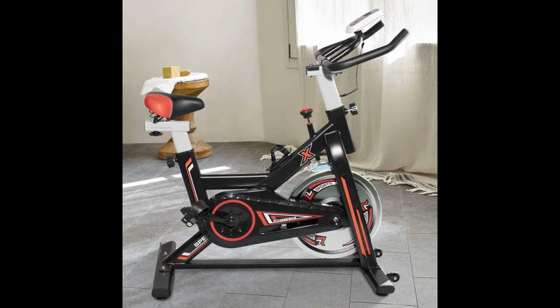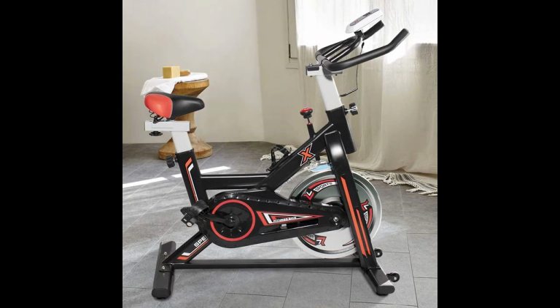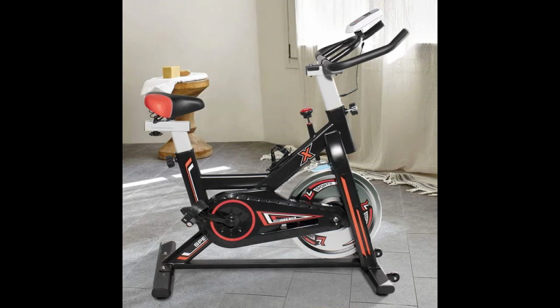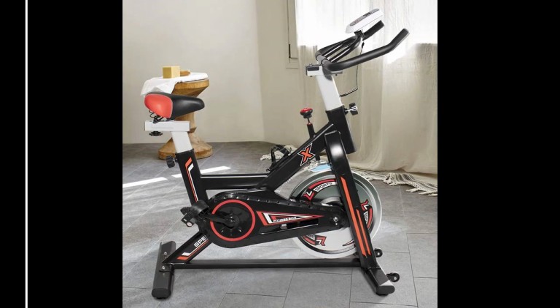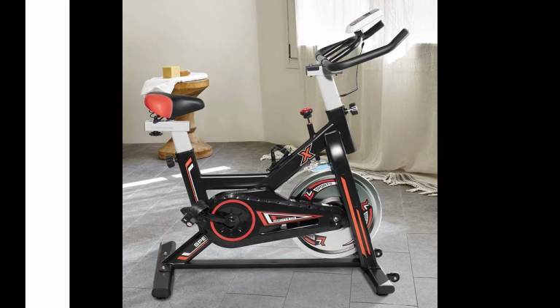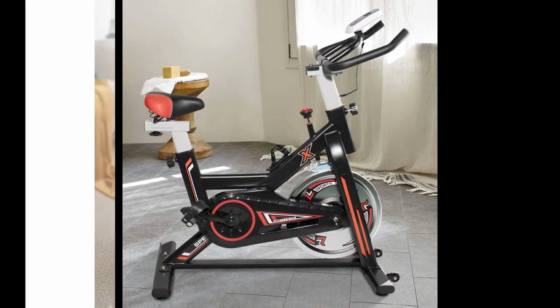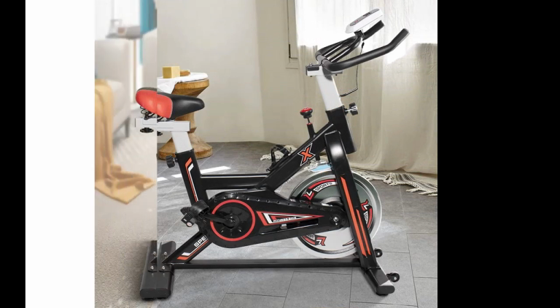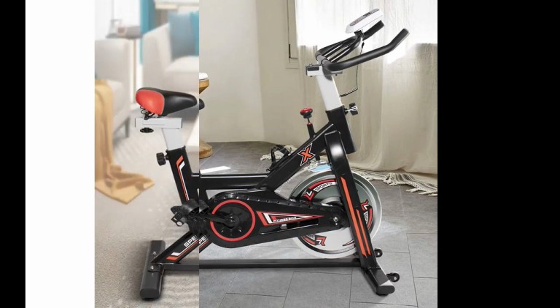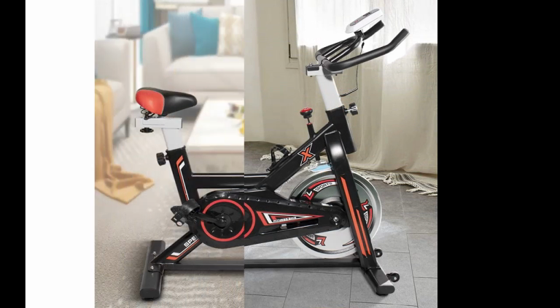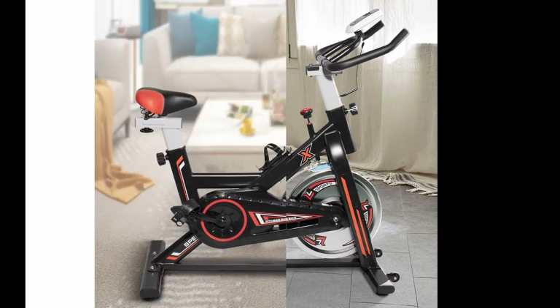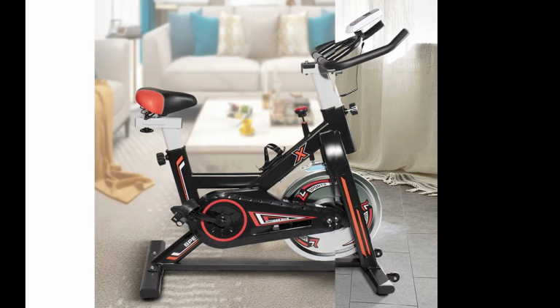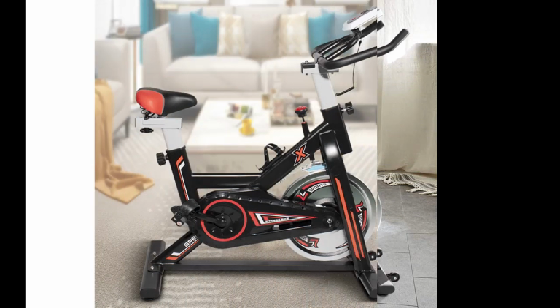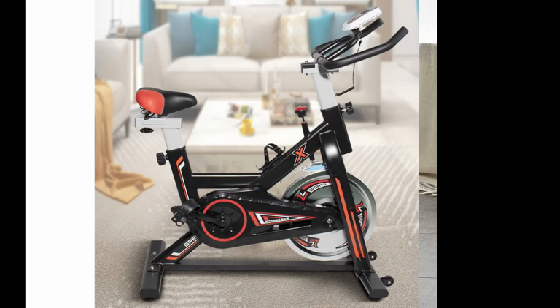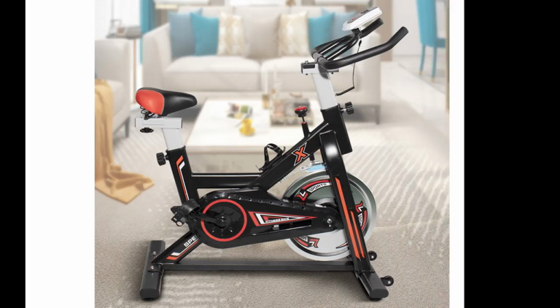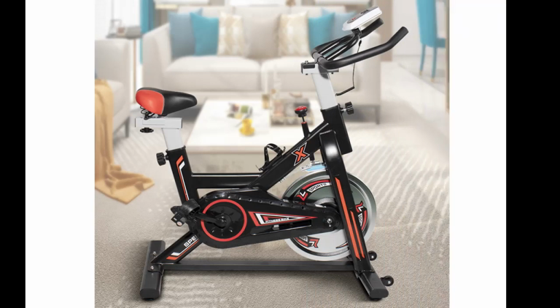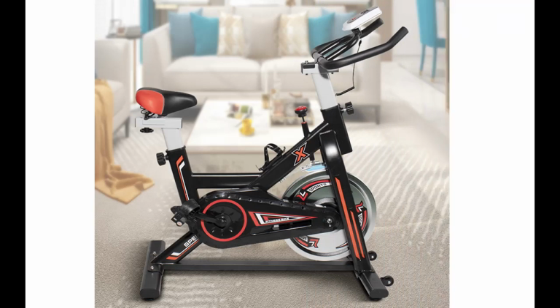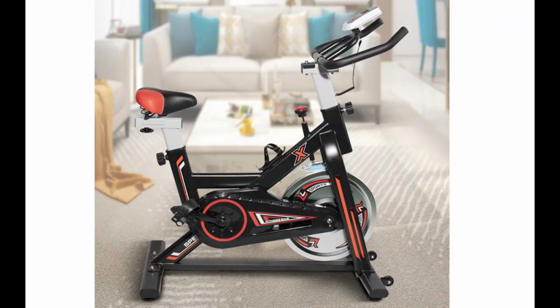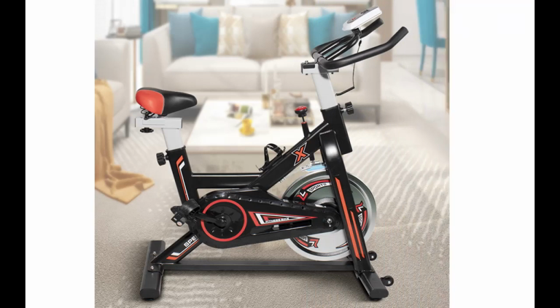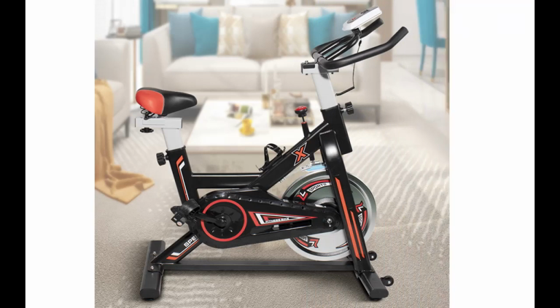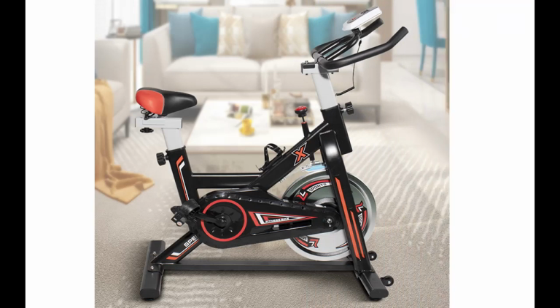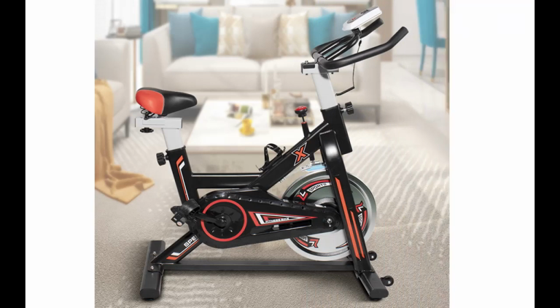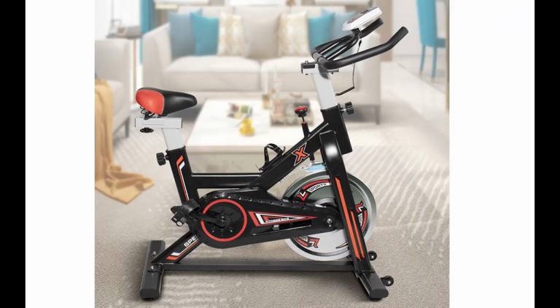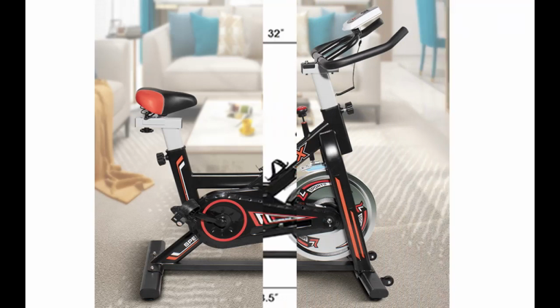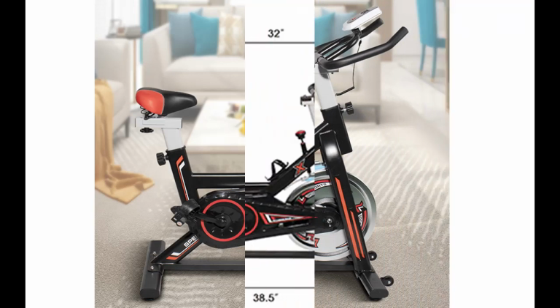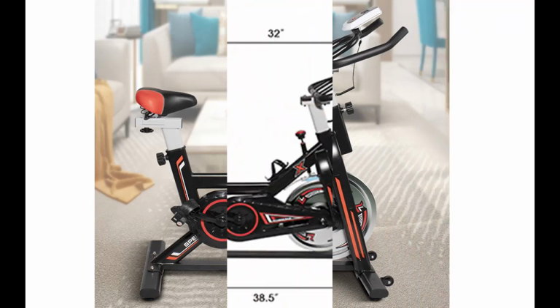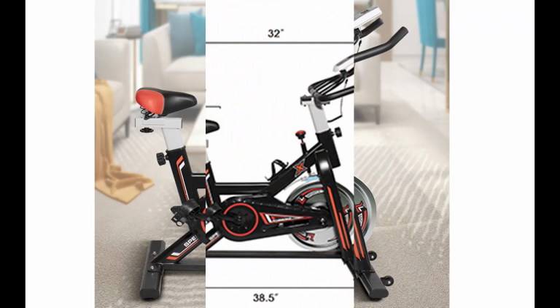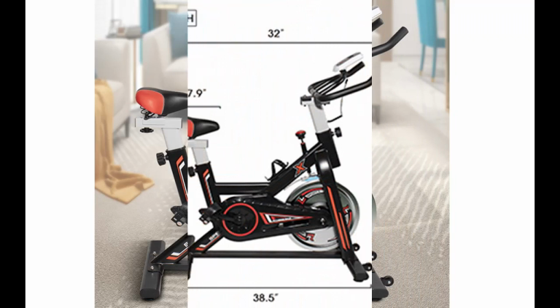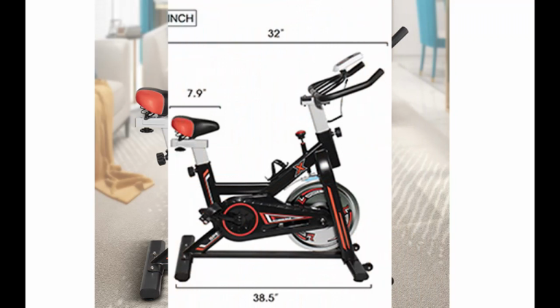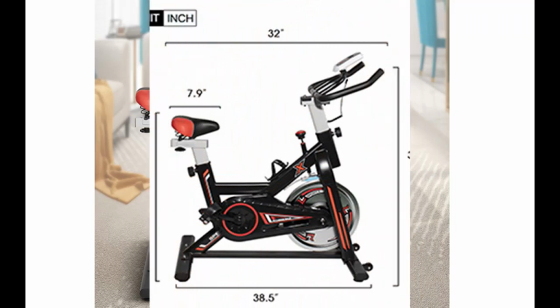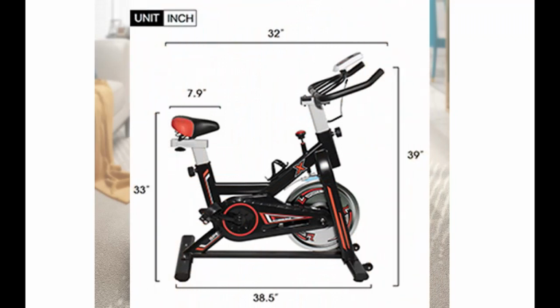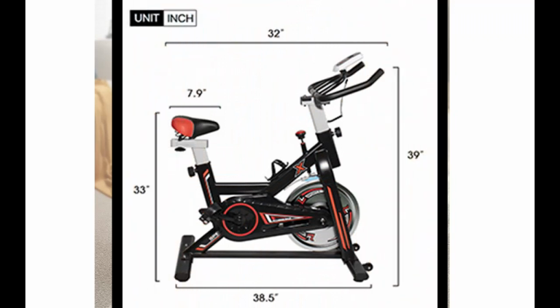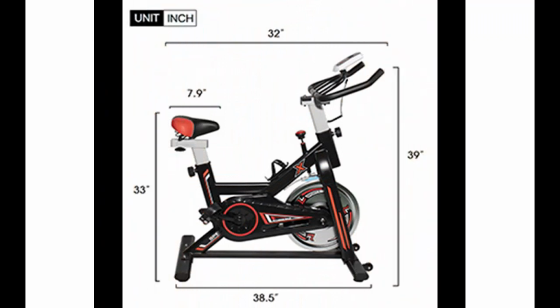The steel toe caged pedals are designed with adjustable straps, fitting different size feet well. Adjust the bike resistance anywhere from beginner to extreme to get the ideal workout for your body and skill level.